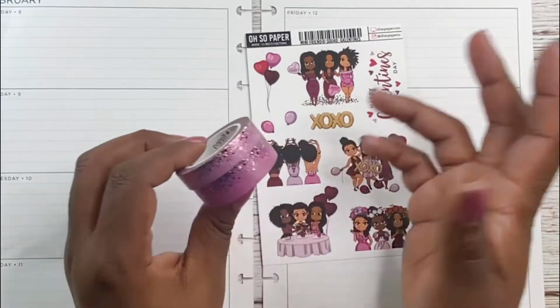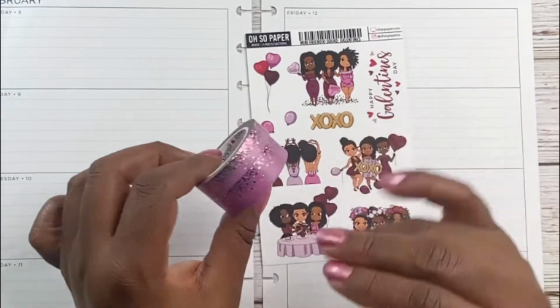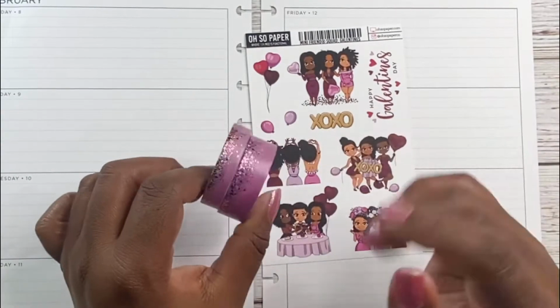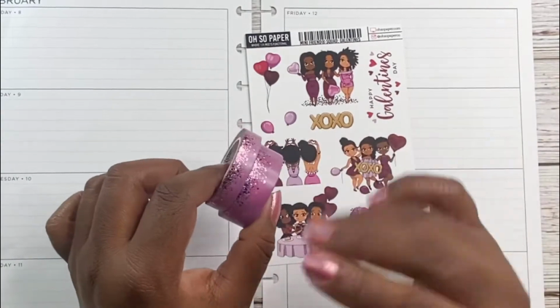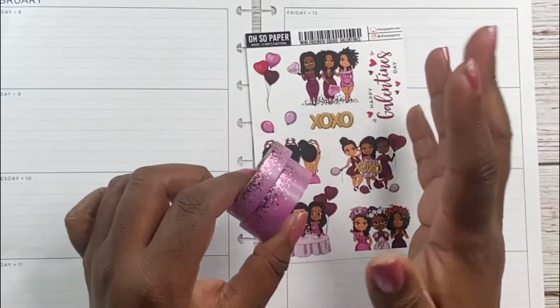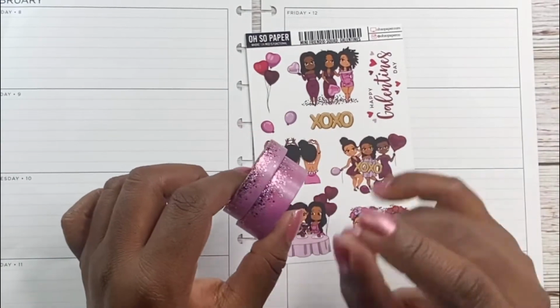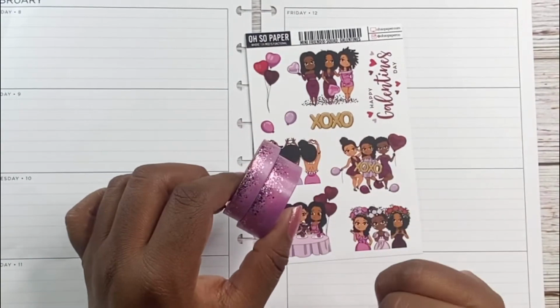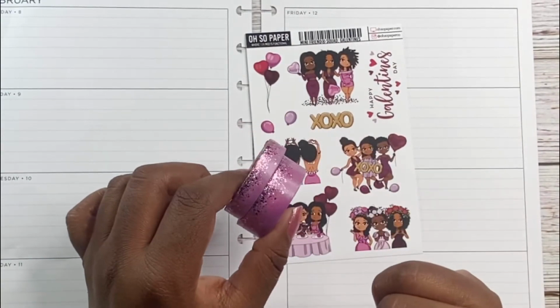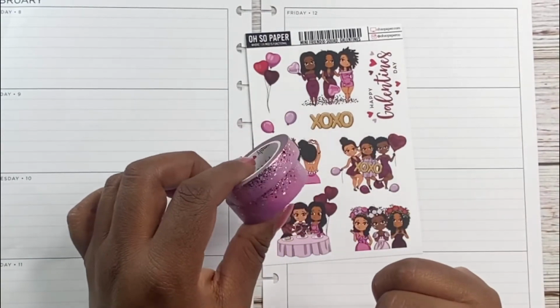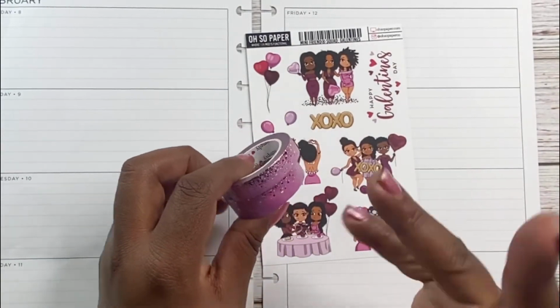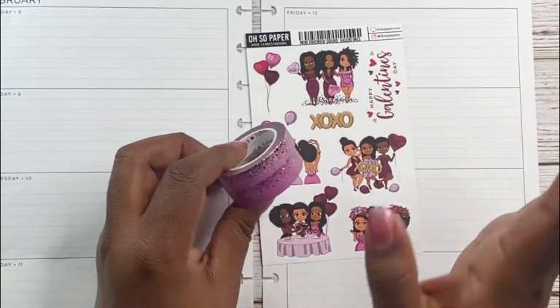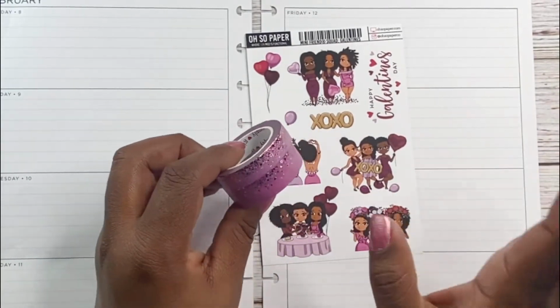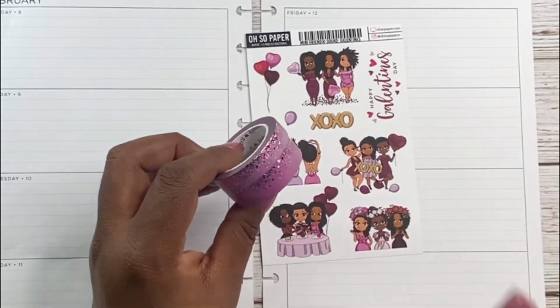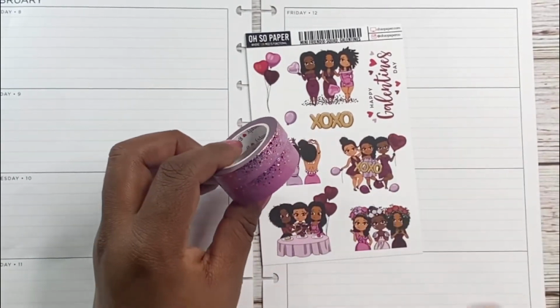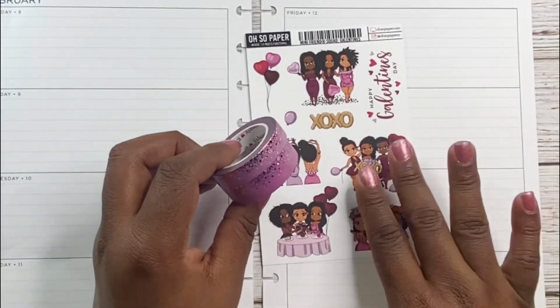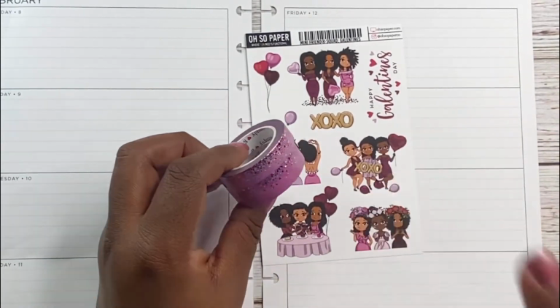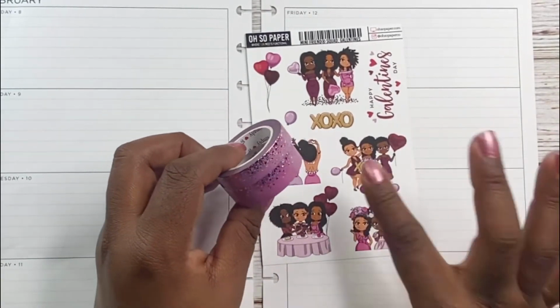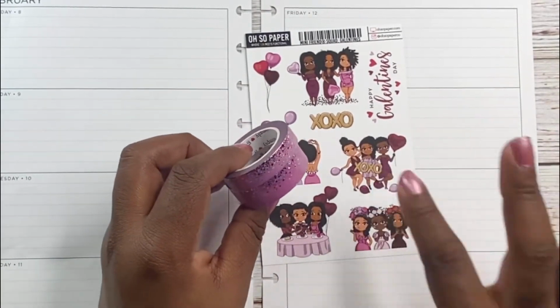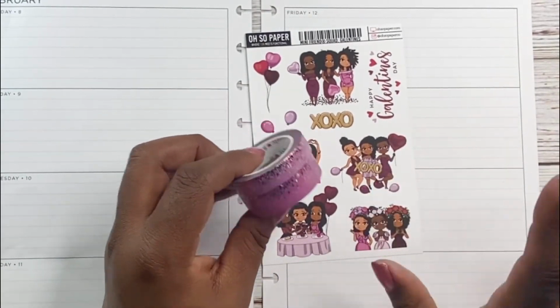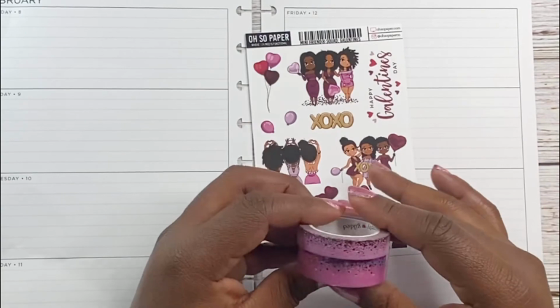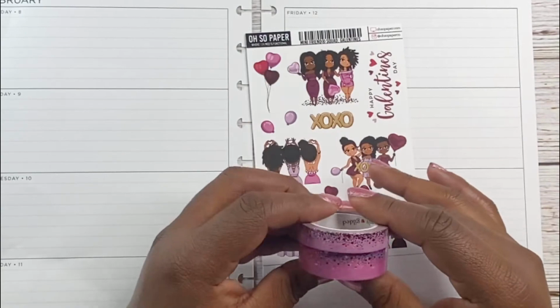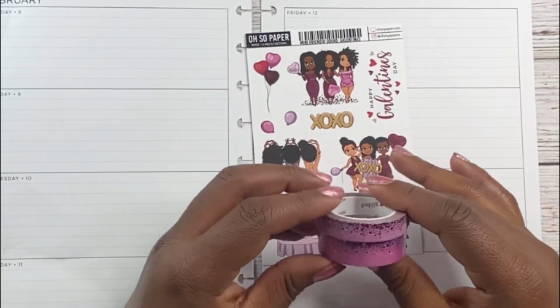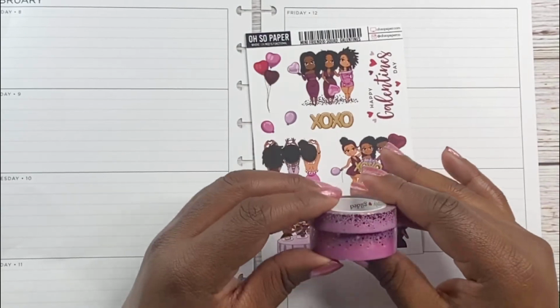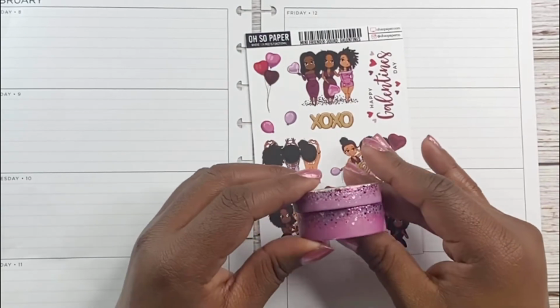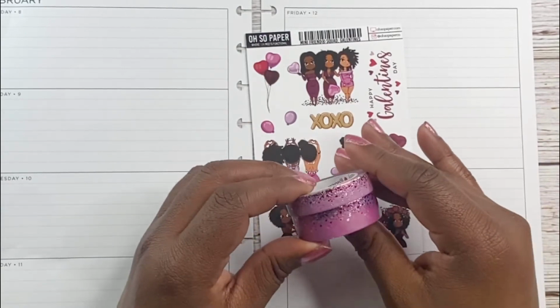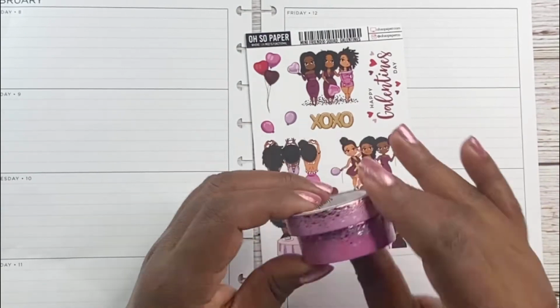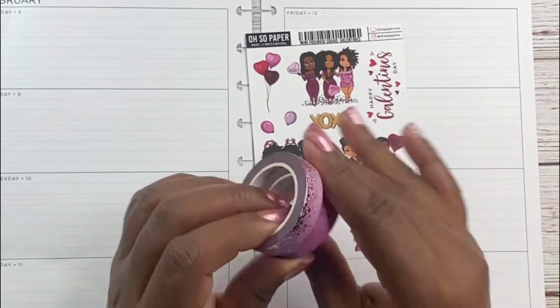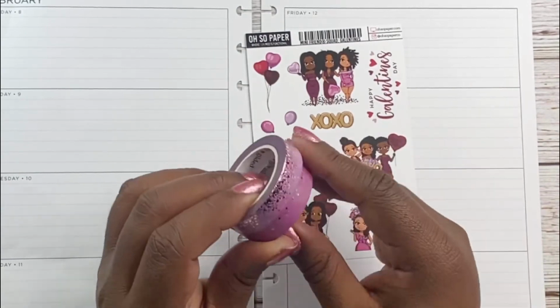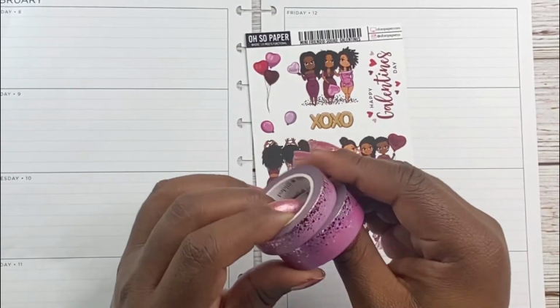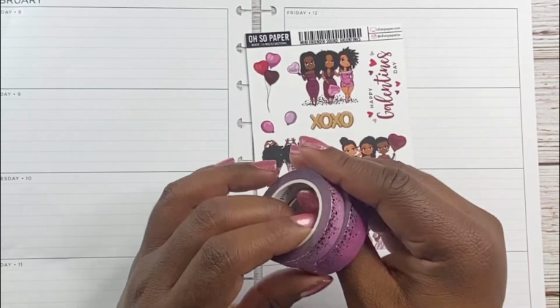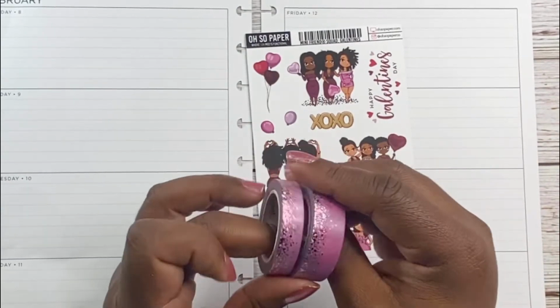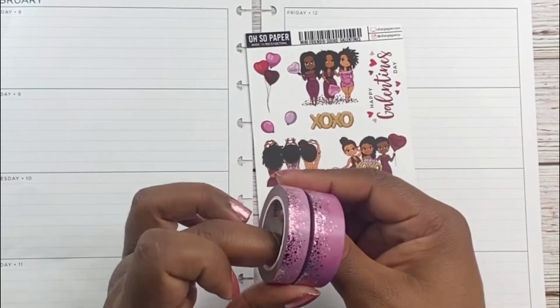I might be bringing some other stuff out too, but I'm not for sure. But this is what I'm basically using, so I'm gonna go ahead and get started now.